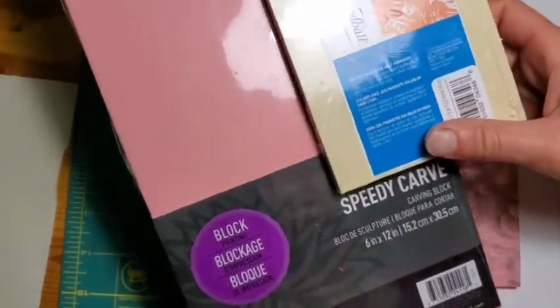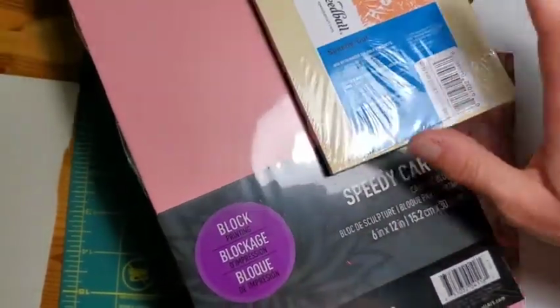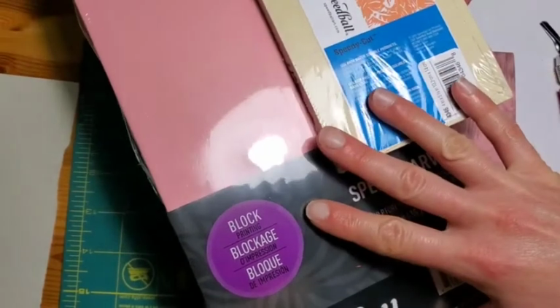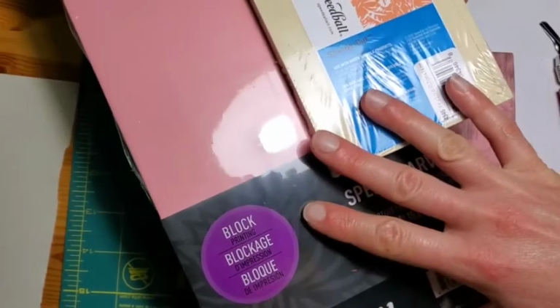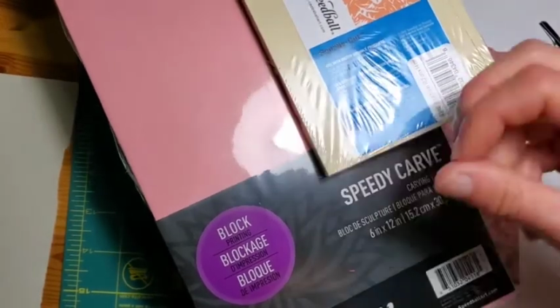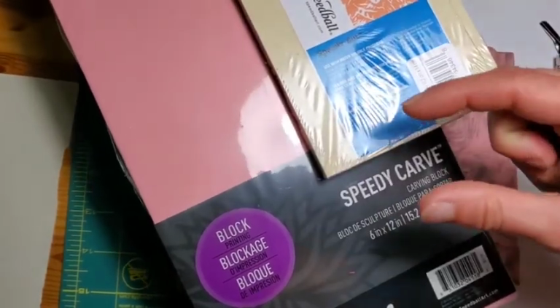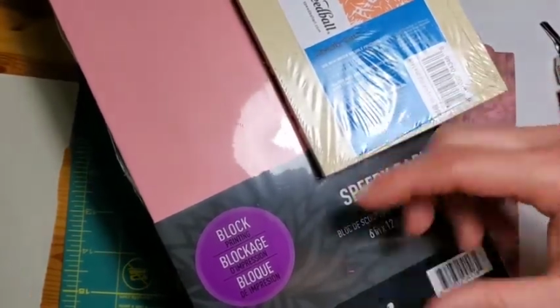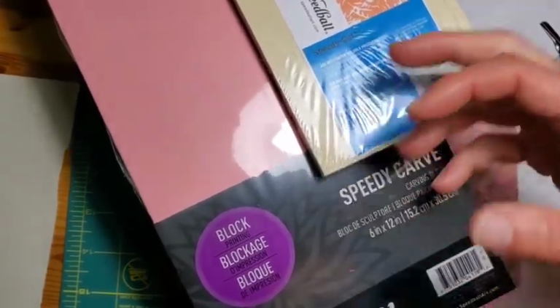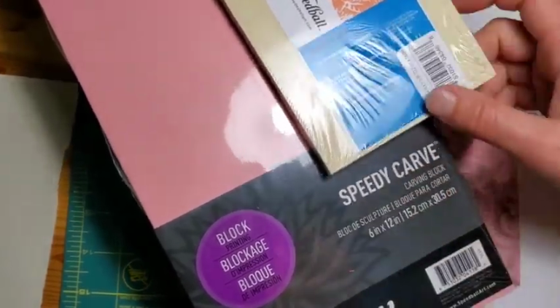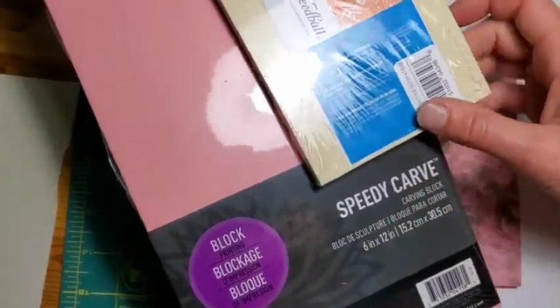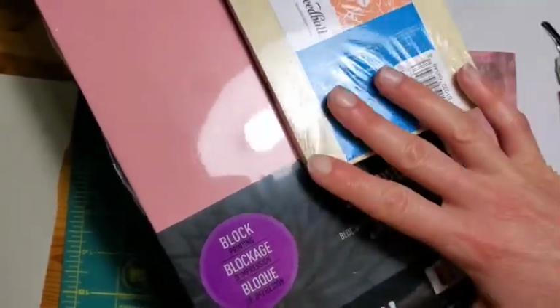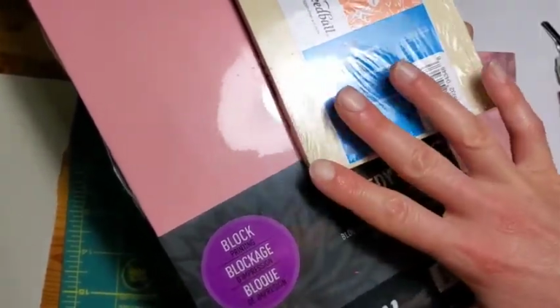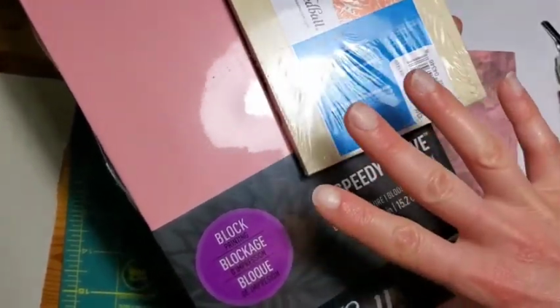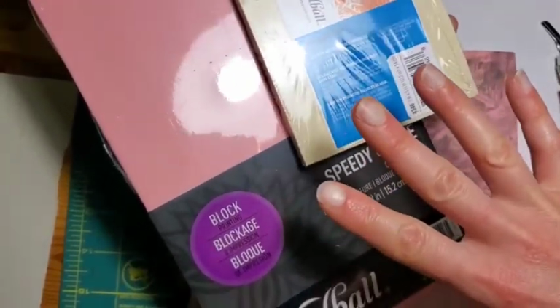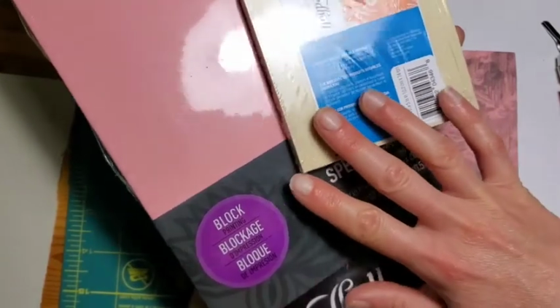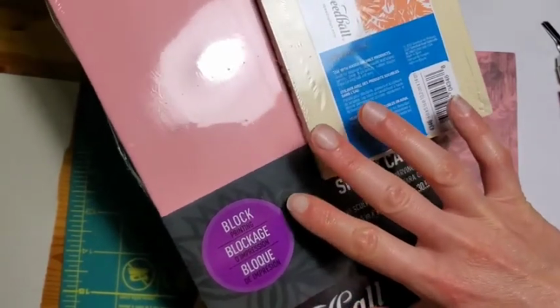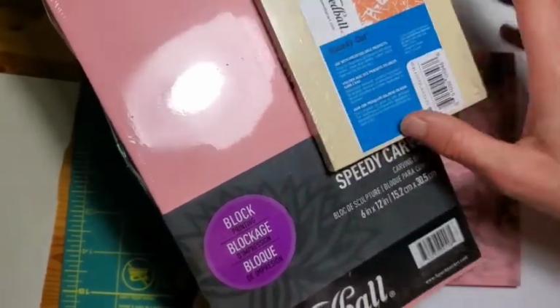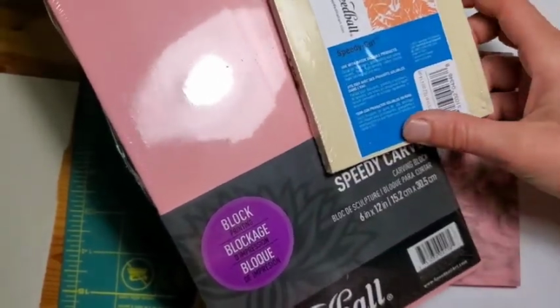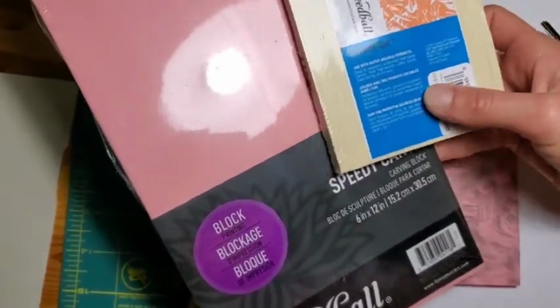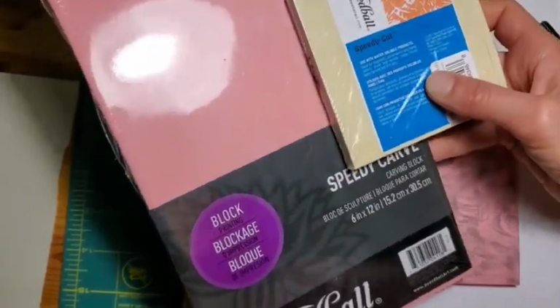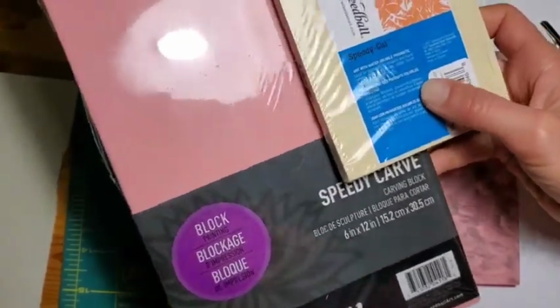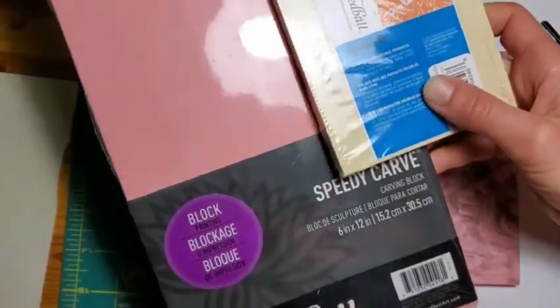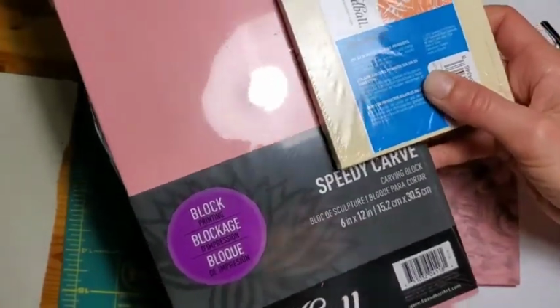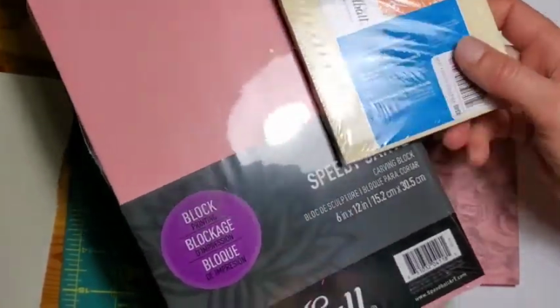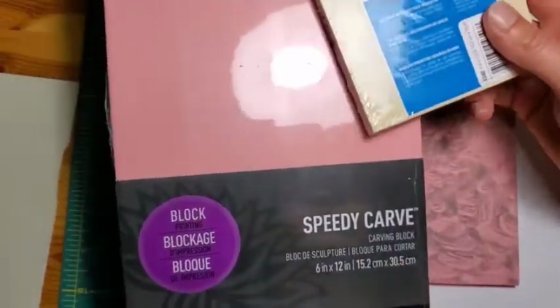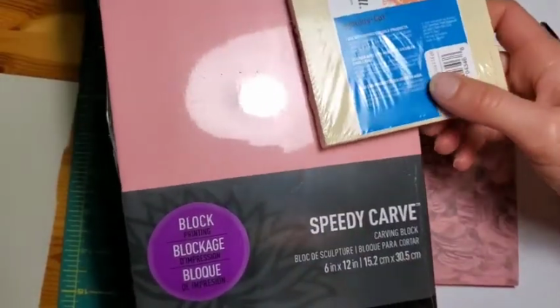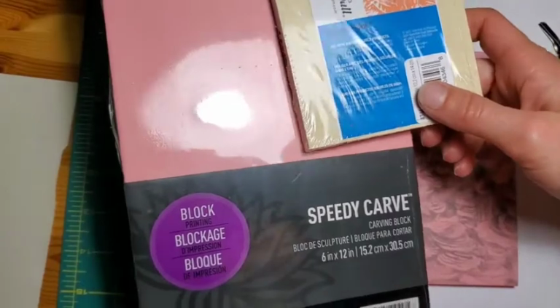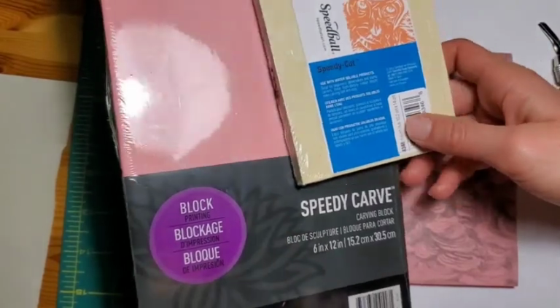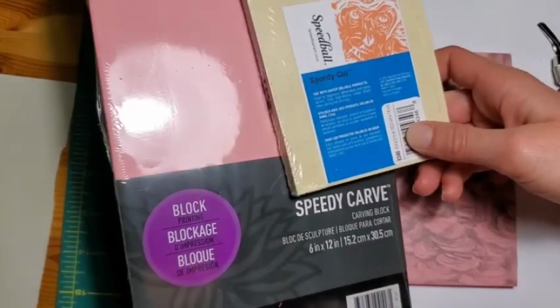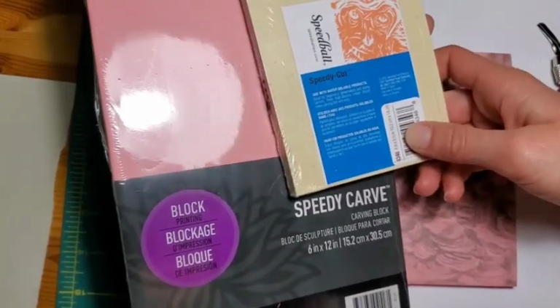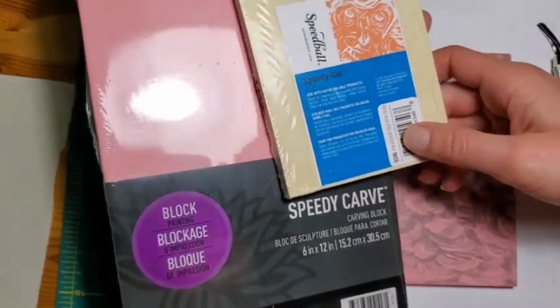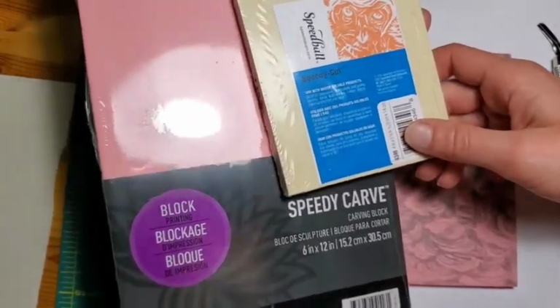You can also get a sort of hard linoleum that's more of a professional grade. Some of that are mounted on wood blocks already. It really depends, but I would say start with one of these two — it's a great place to start.